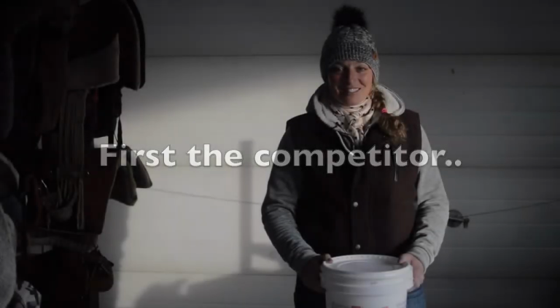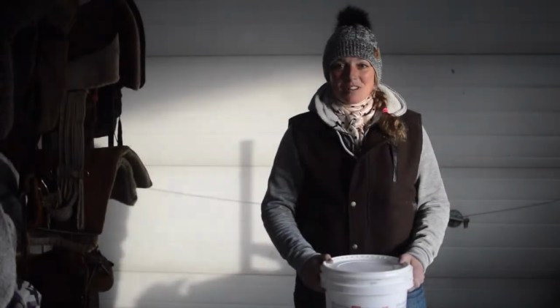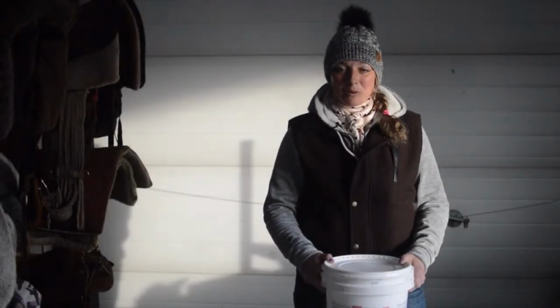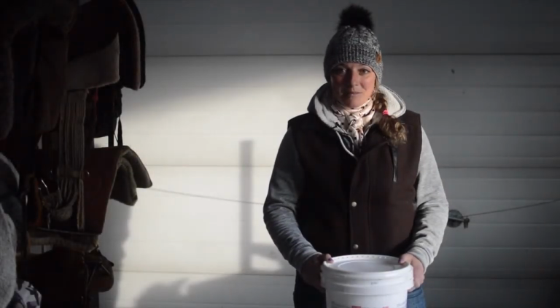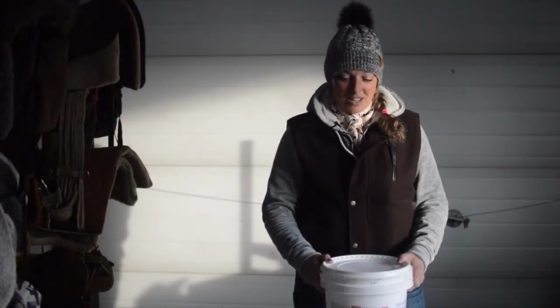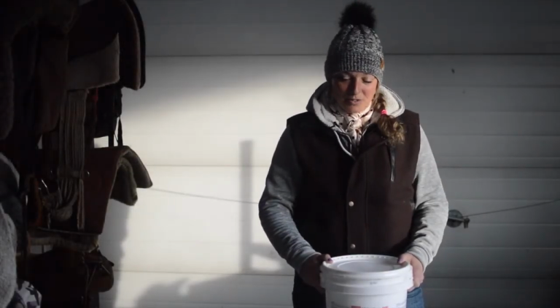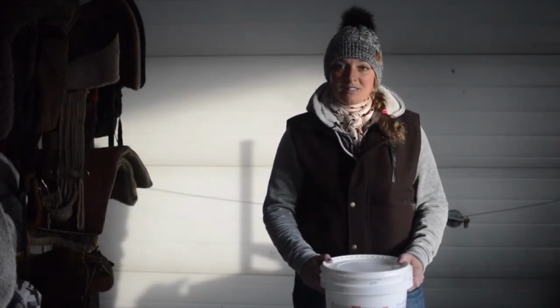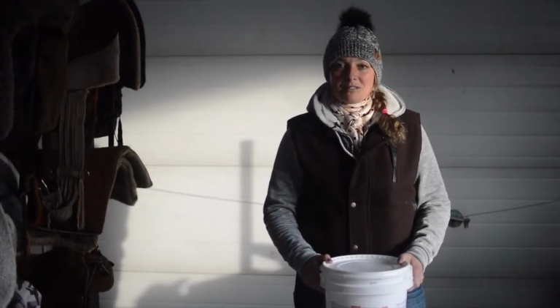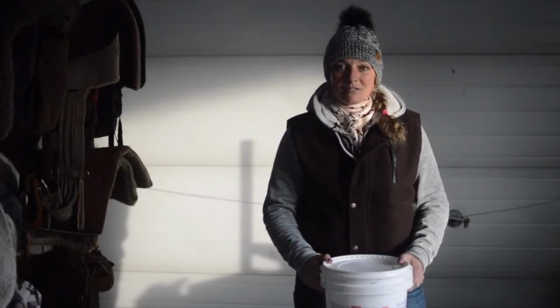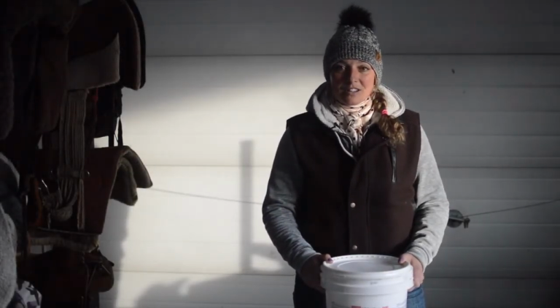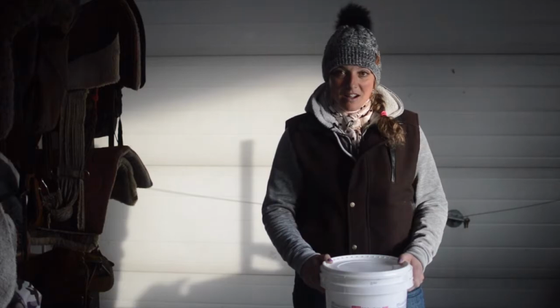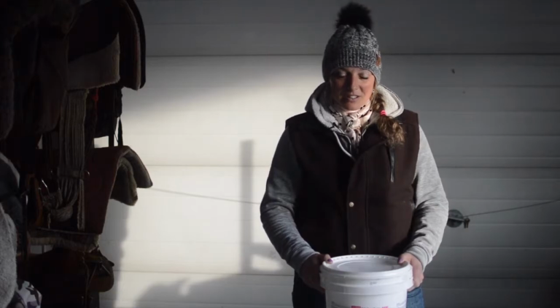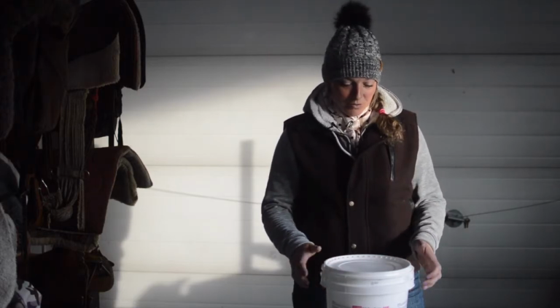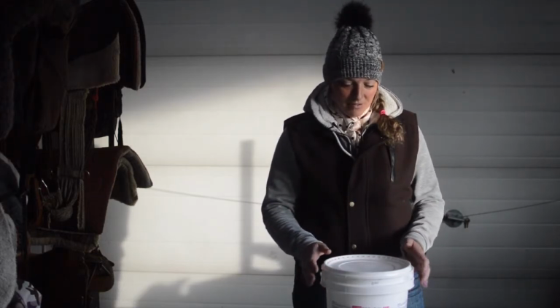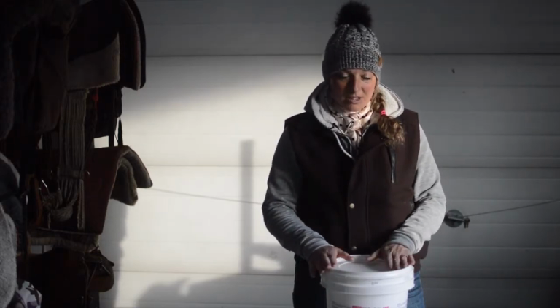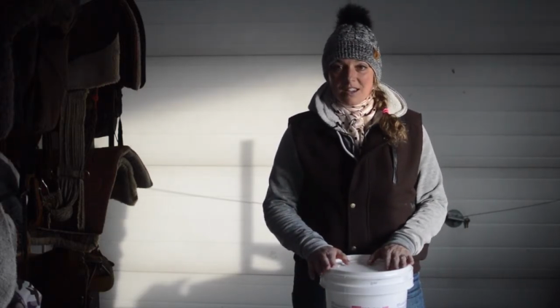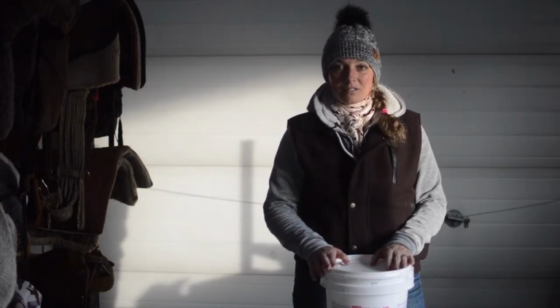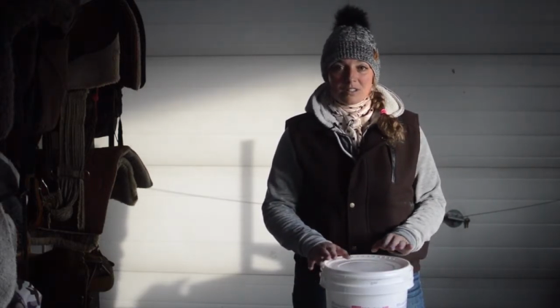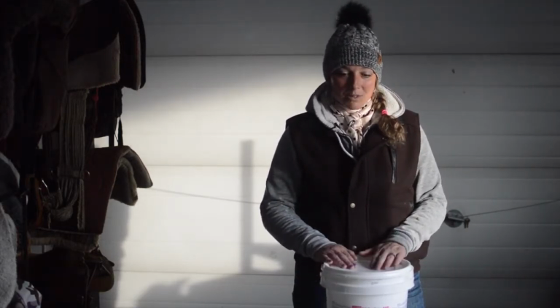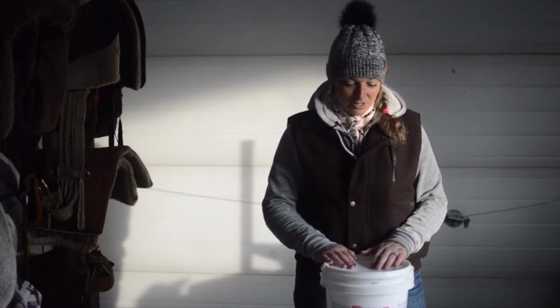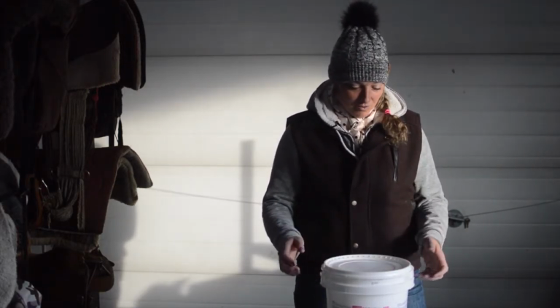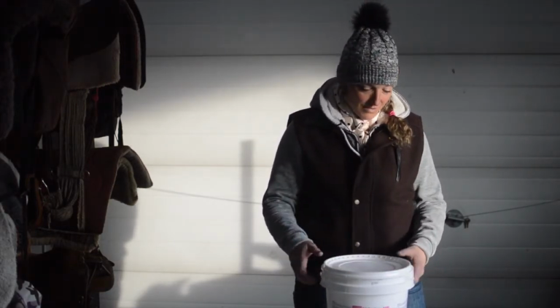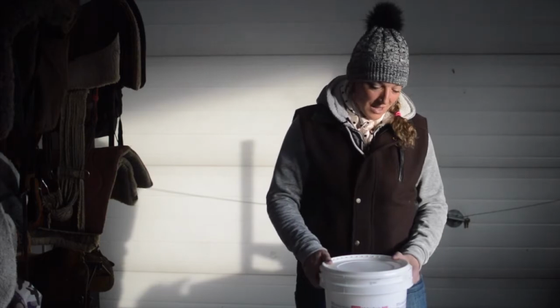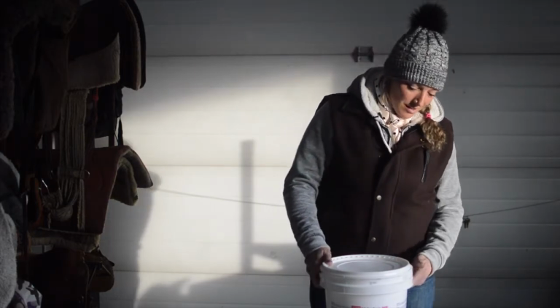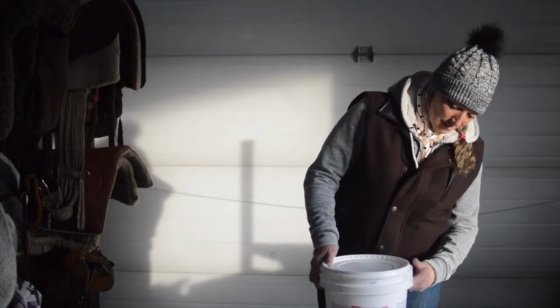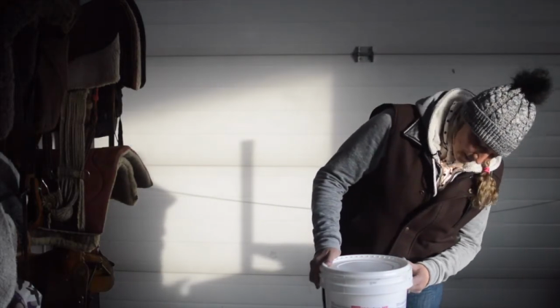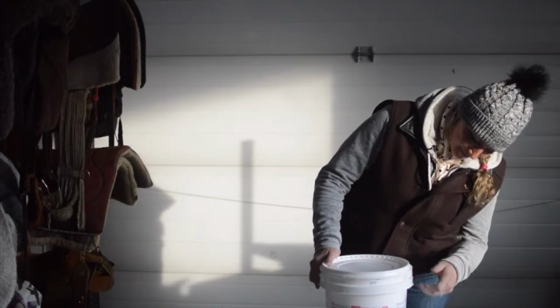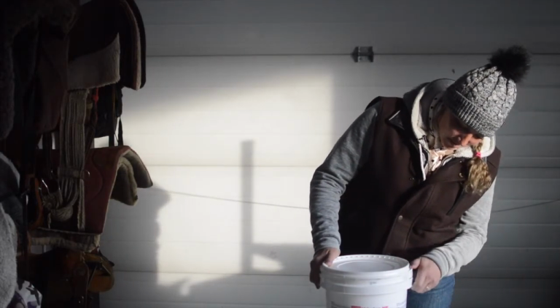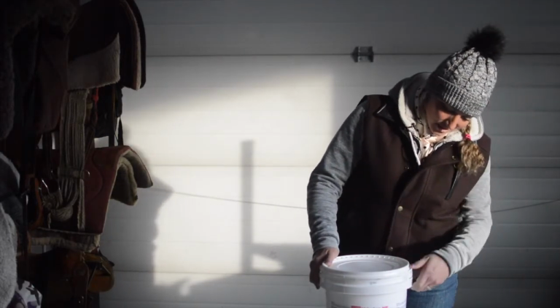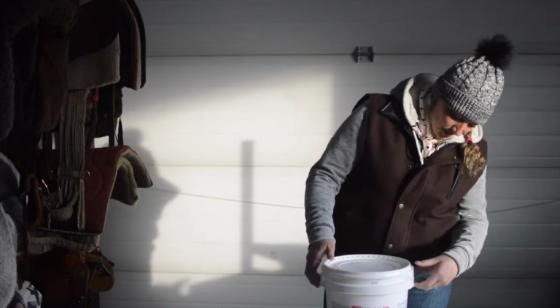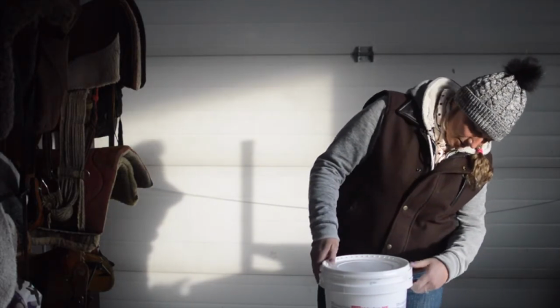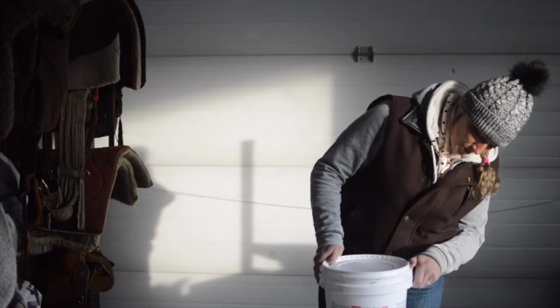So we have spring coming, and with spring that means we have calving starting. With calving we get sick calves, so we need to give them electrolytes. We have this pail of electrolytes which I'll open.